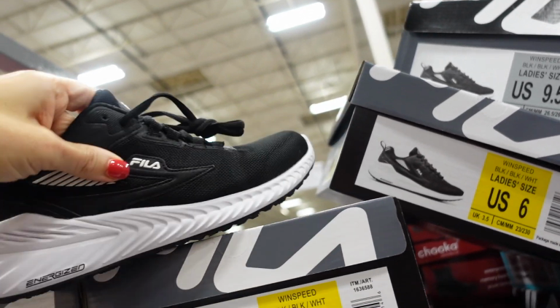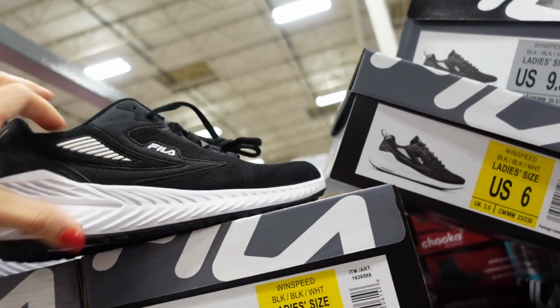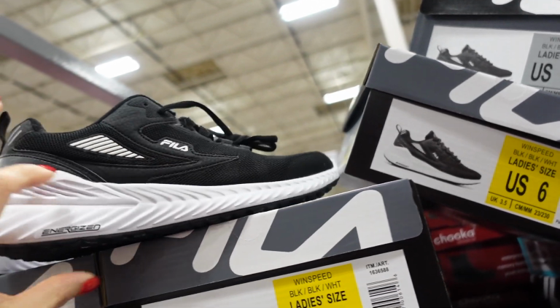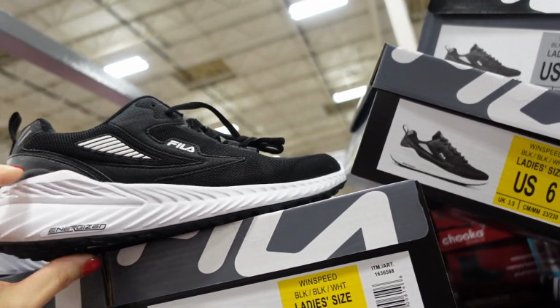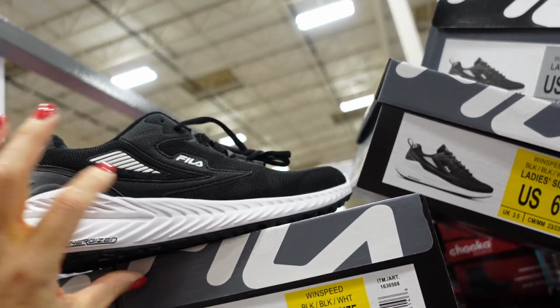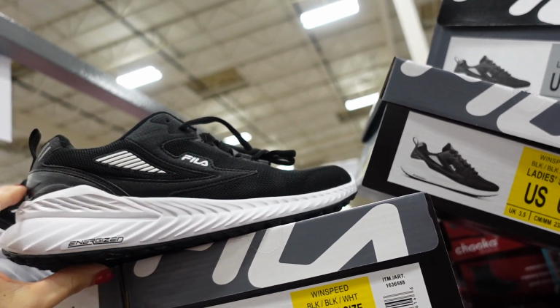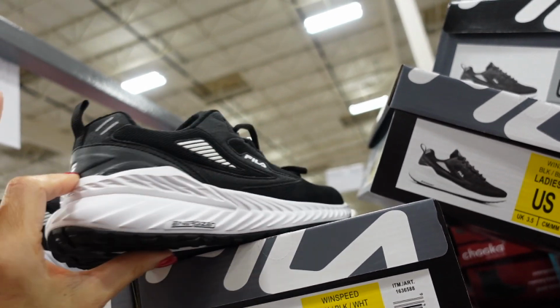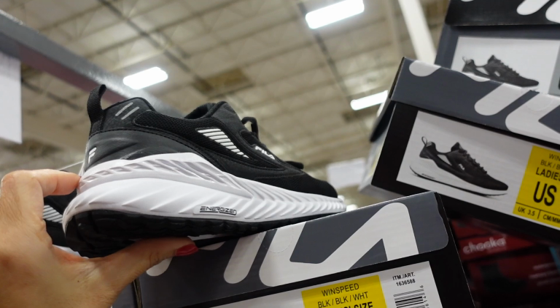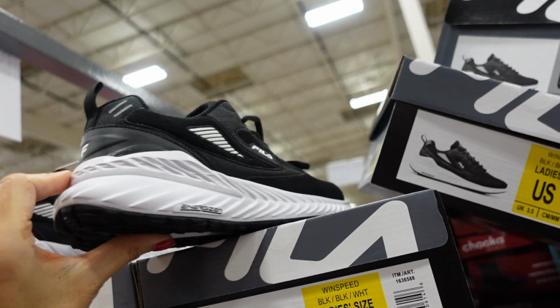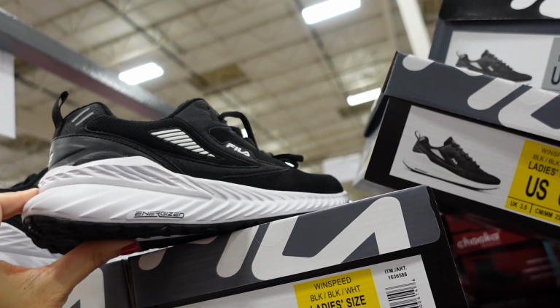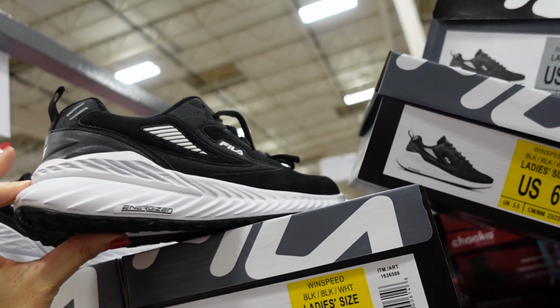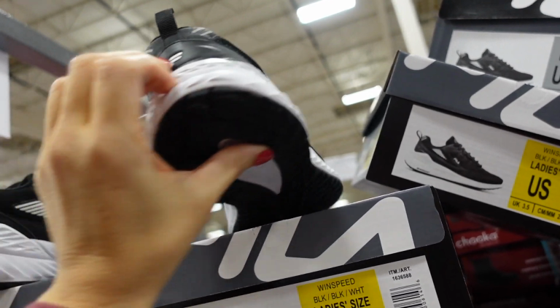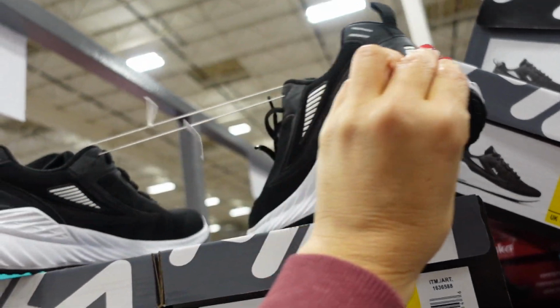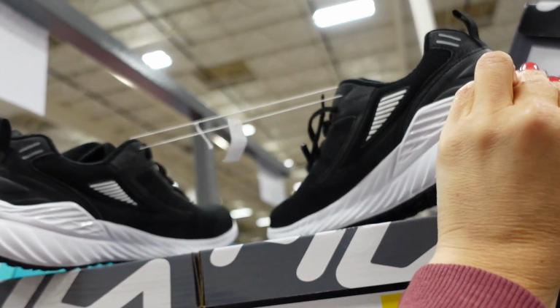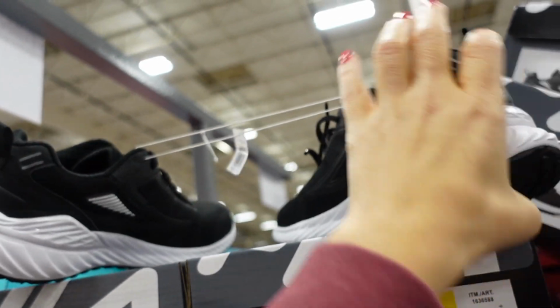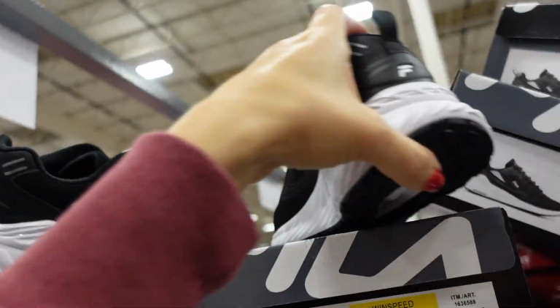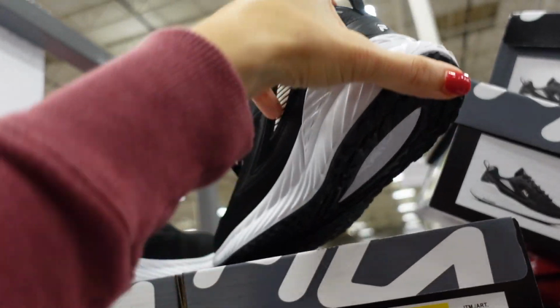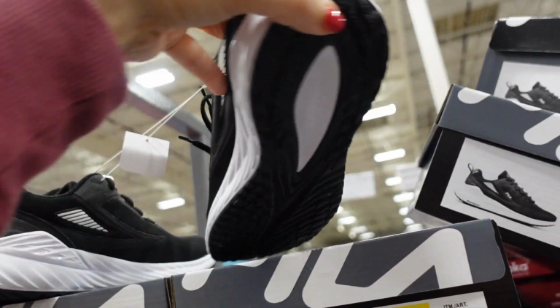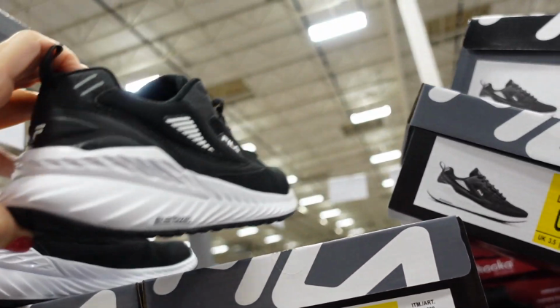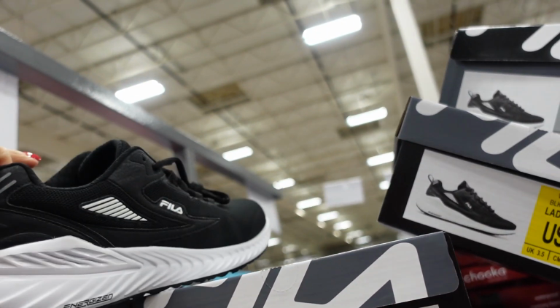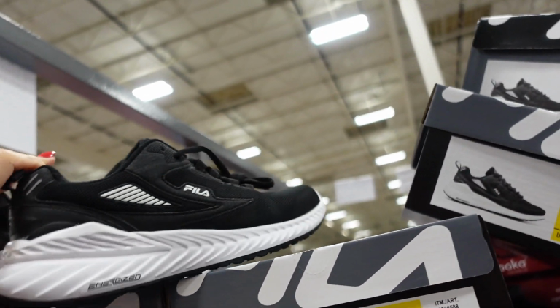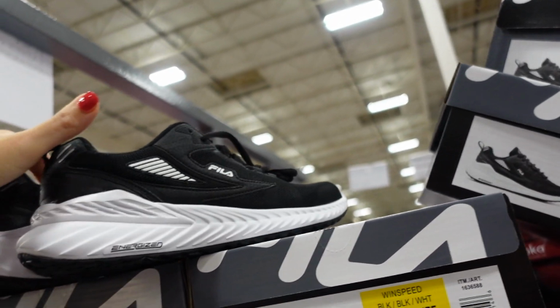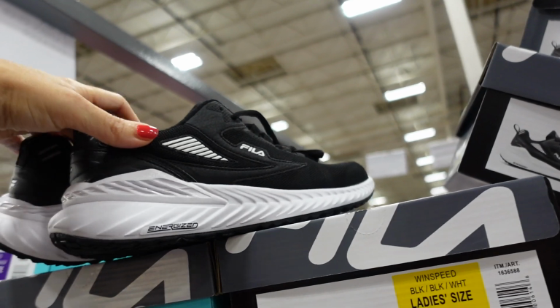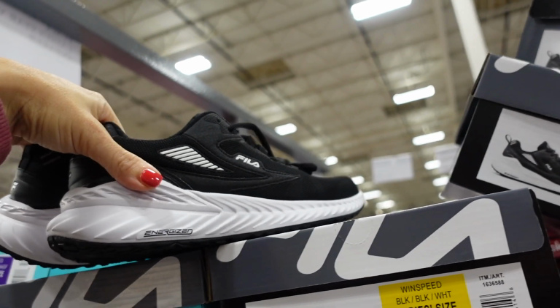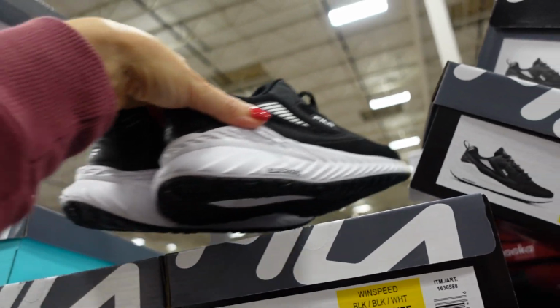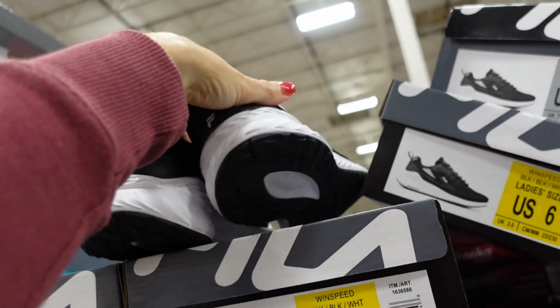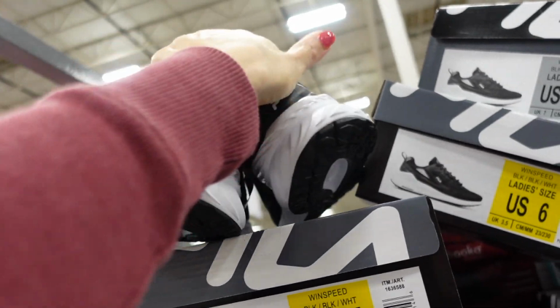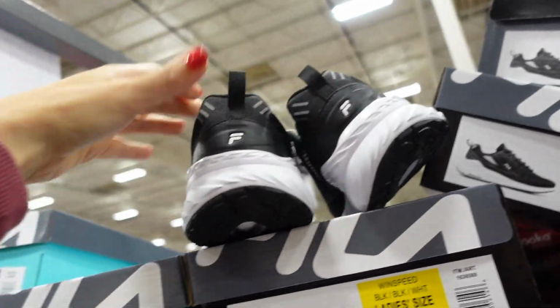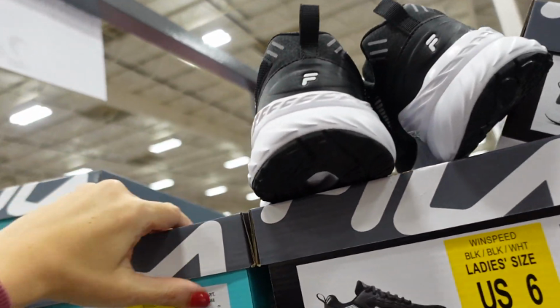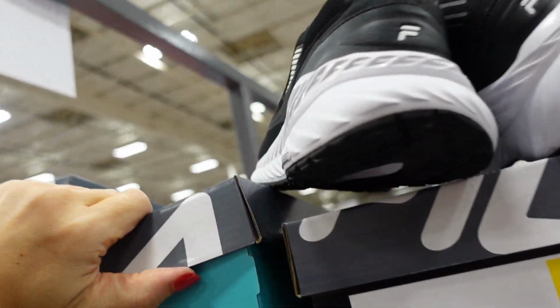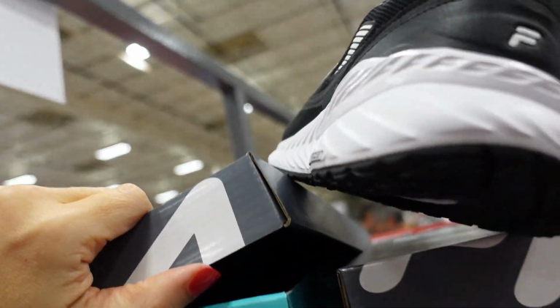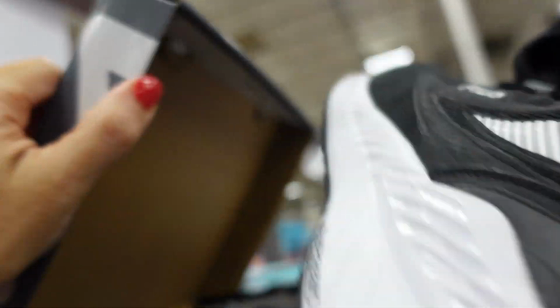New Thela sneakers for women — rounded toe with a little bit of a platform. Available in black and a gray combo. They're $29.99.